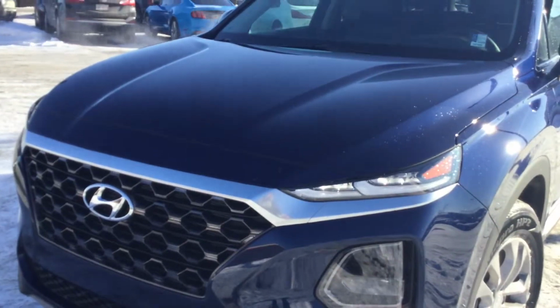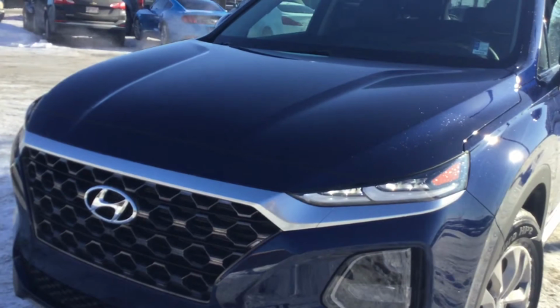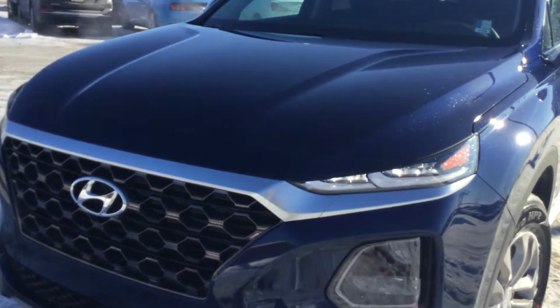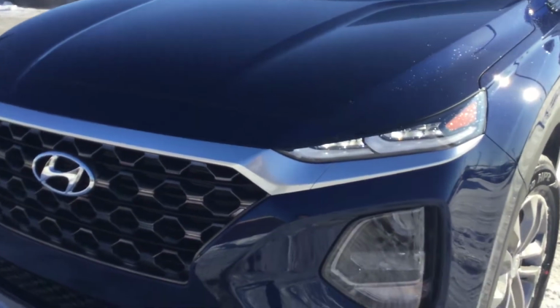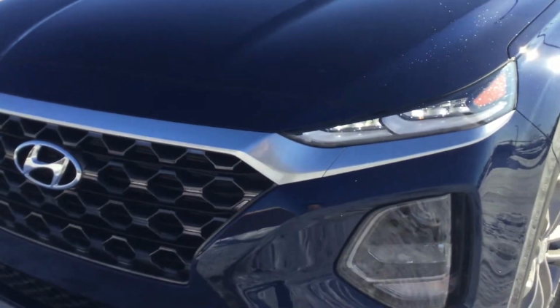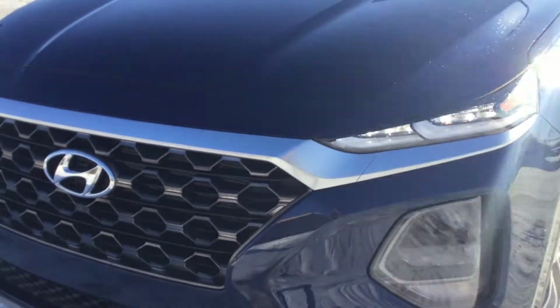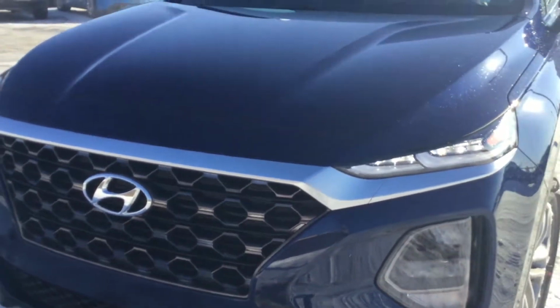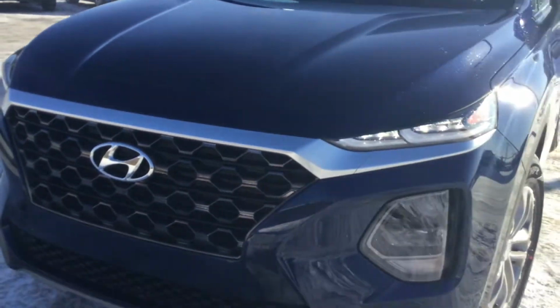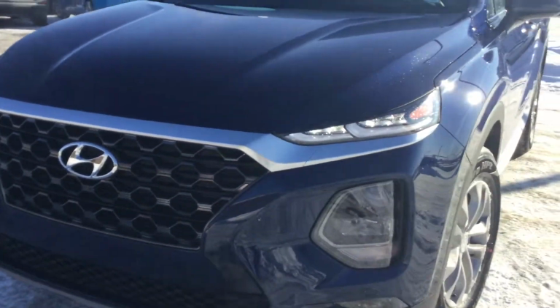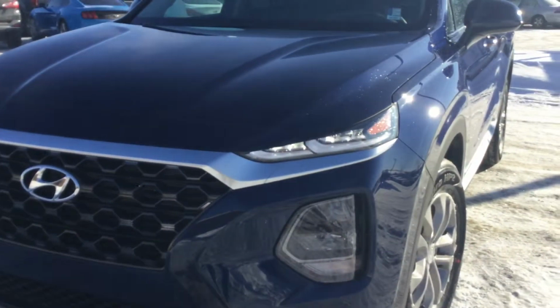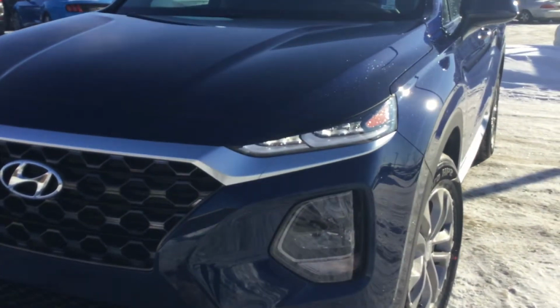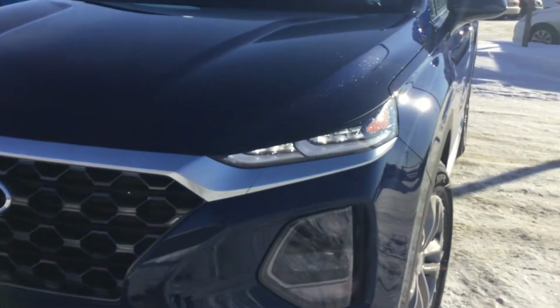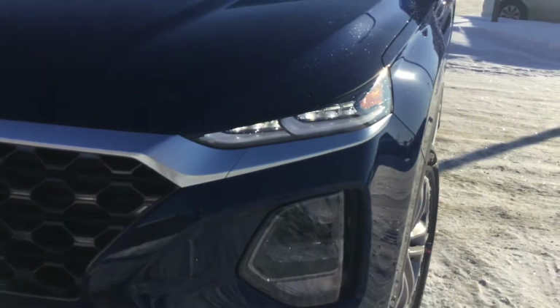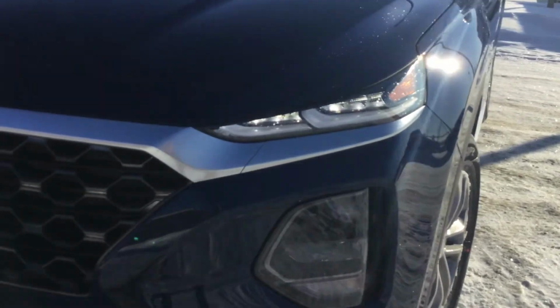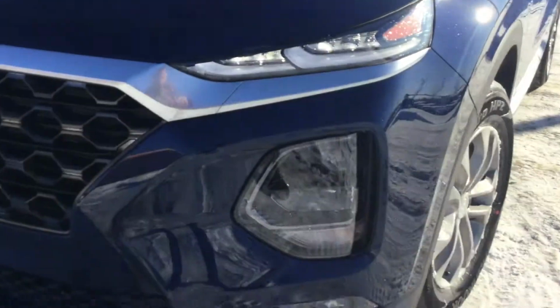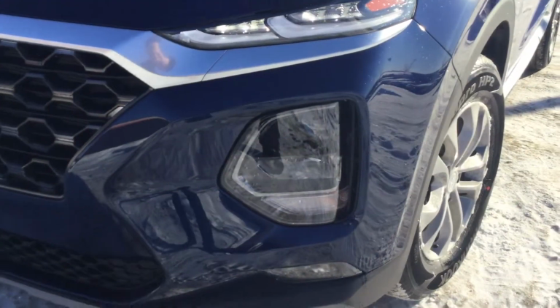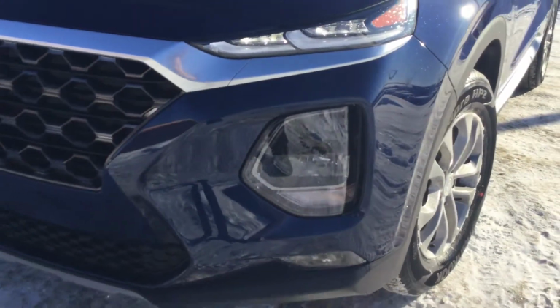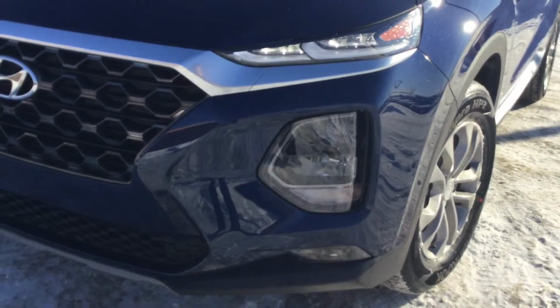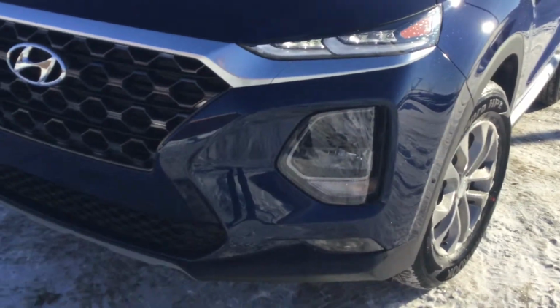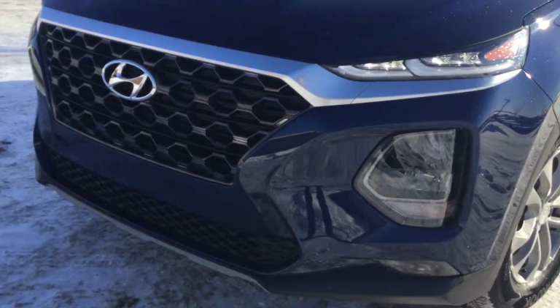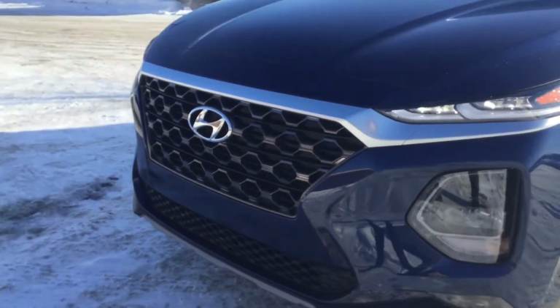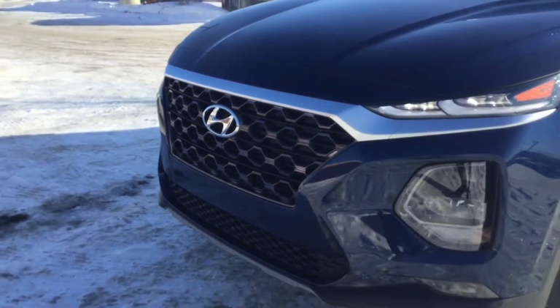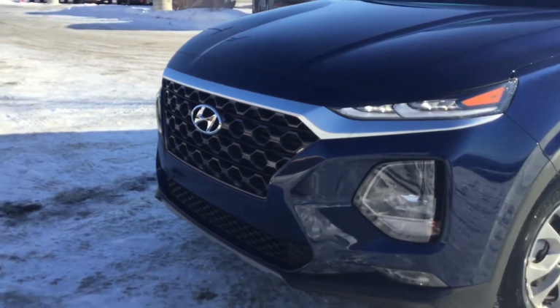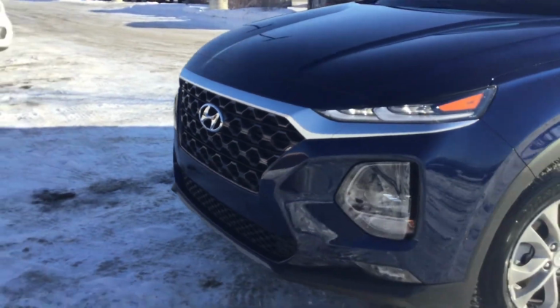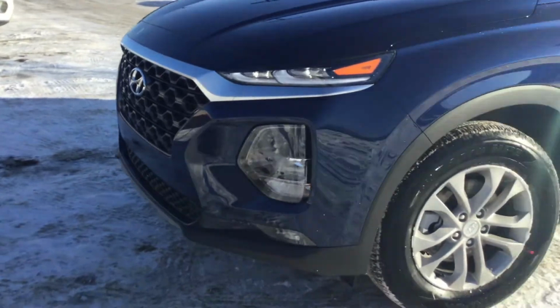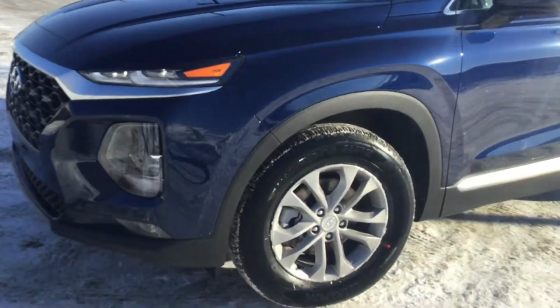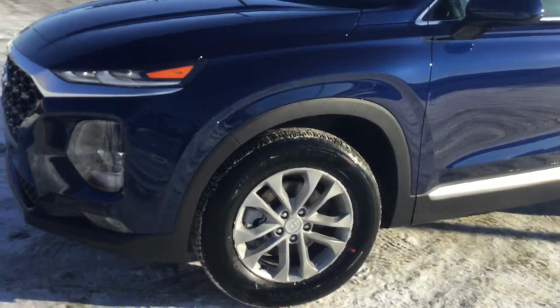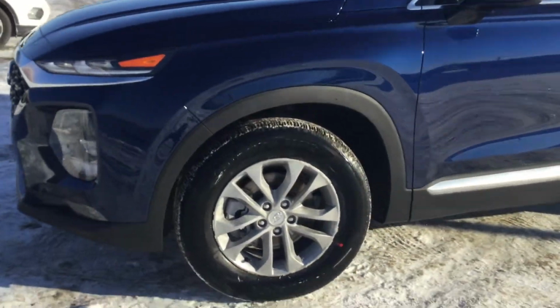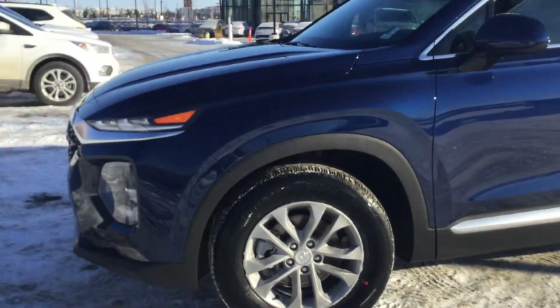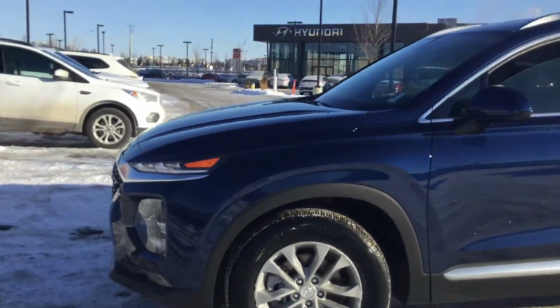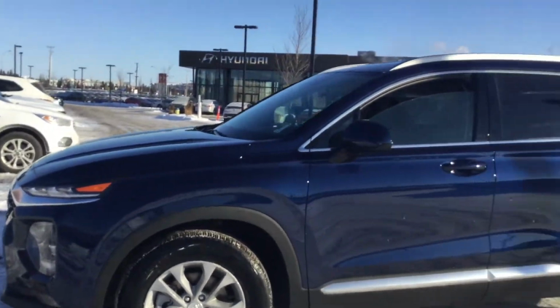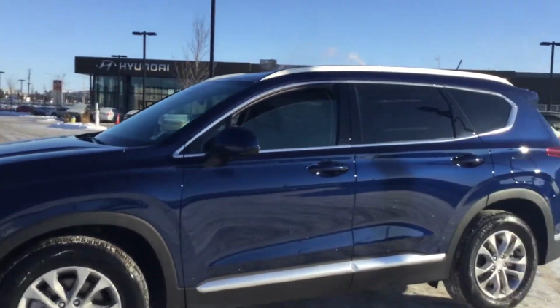The eye-catching 2019 Santa Fe definitely has a sharp redesign. As you can see from the top here, you have your beautiful daytime running lights and then your projectors at the bottom as well. You also get this beautiful grille as well as lovely rims that help contrast the whole look of the vehicle.